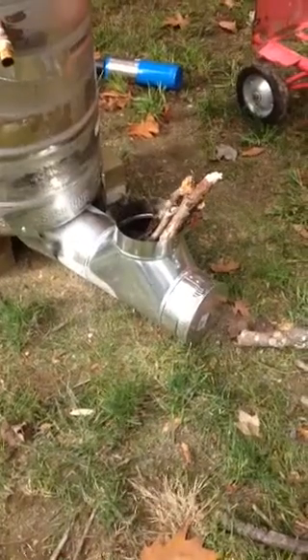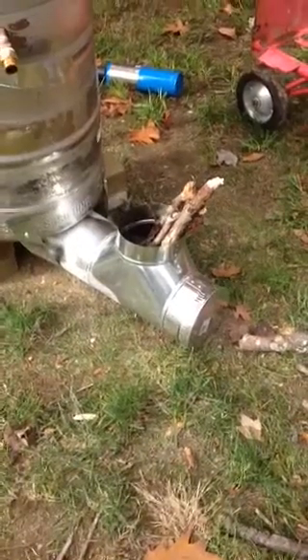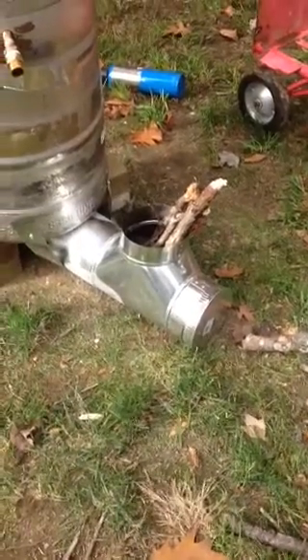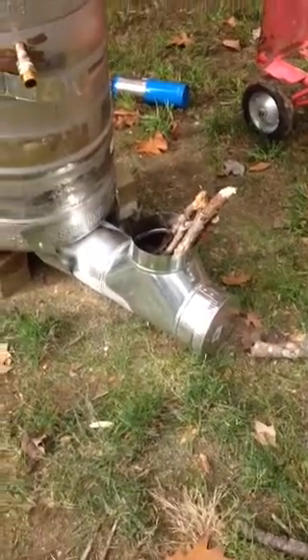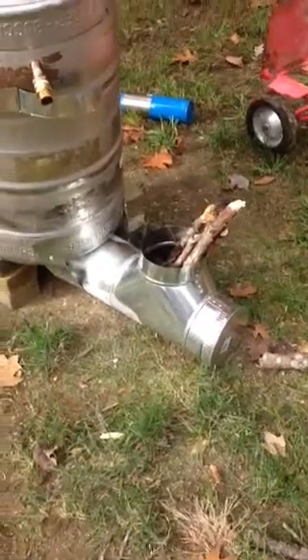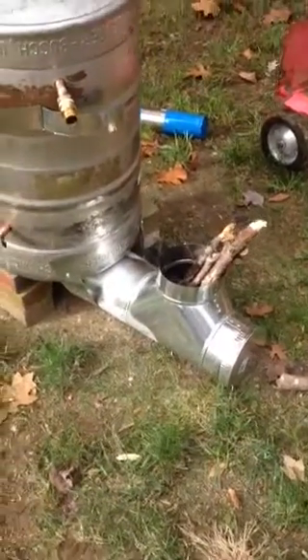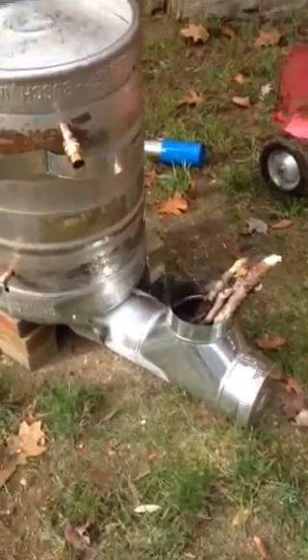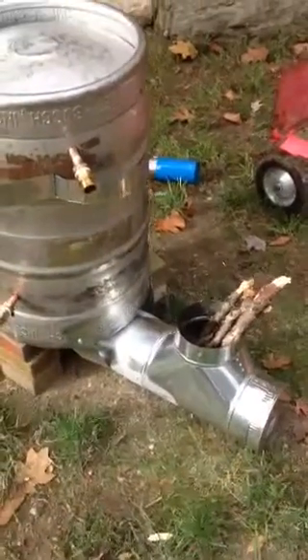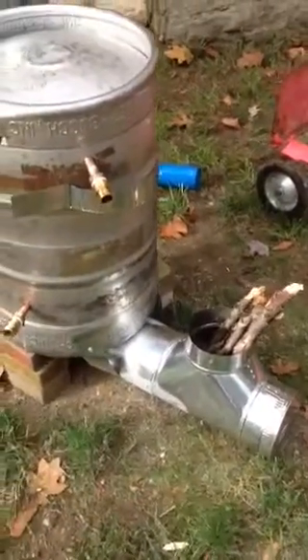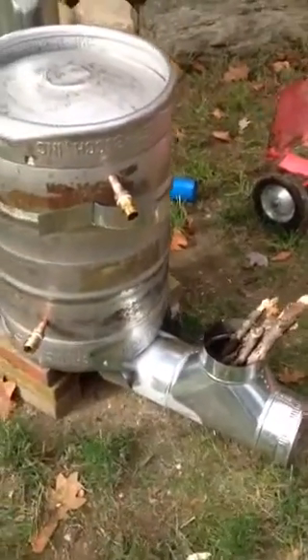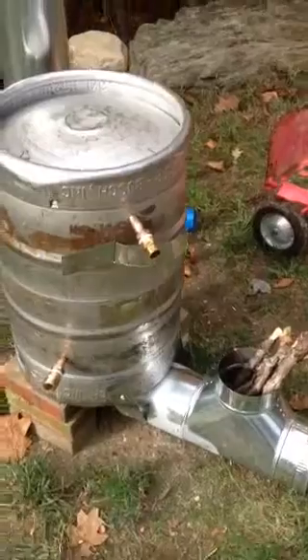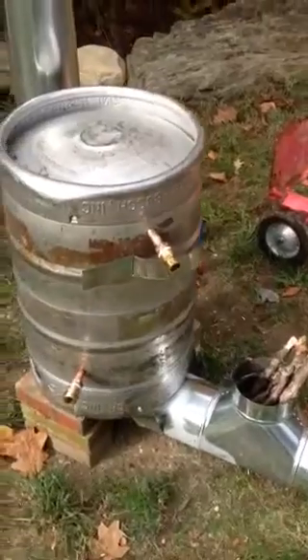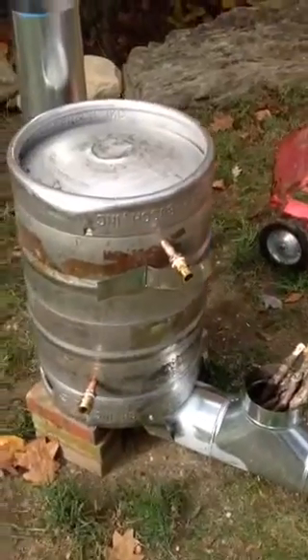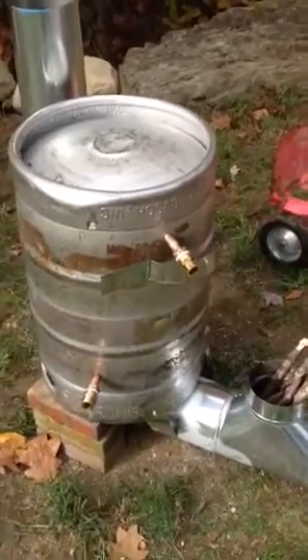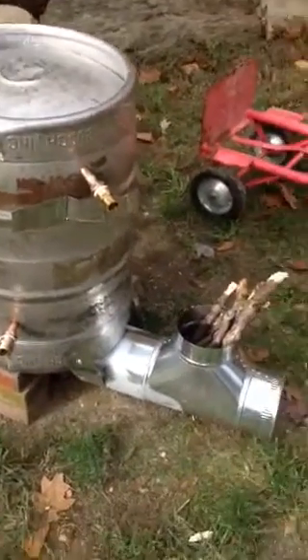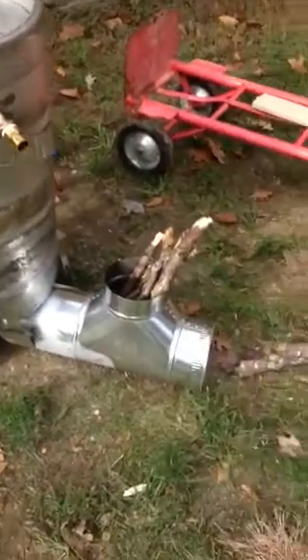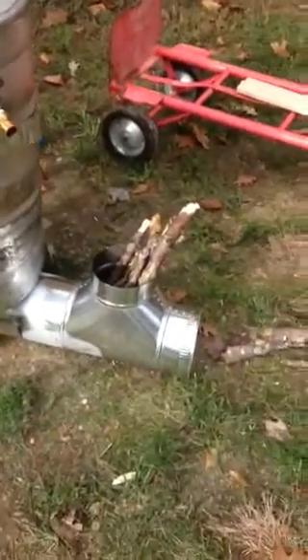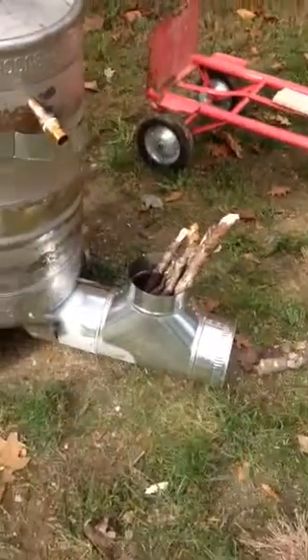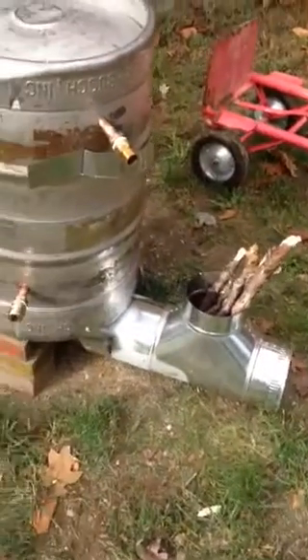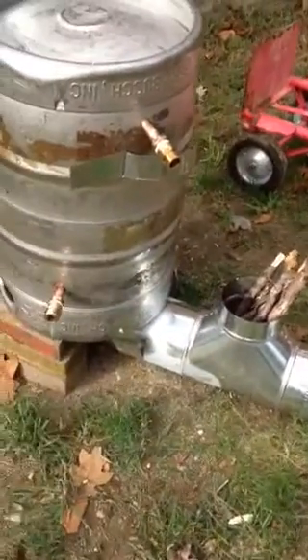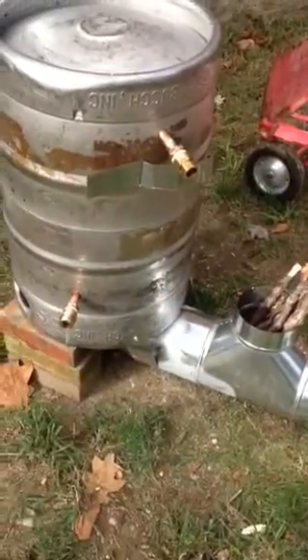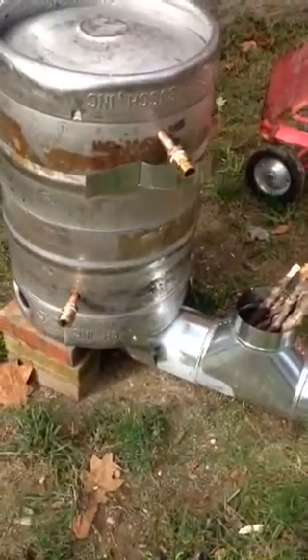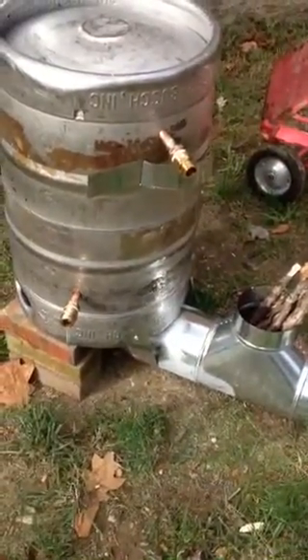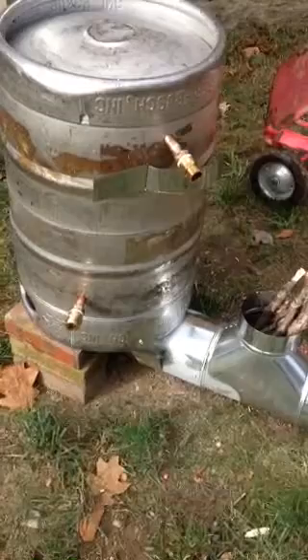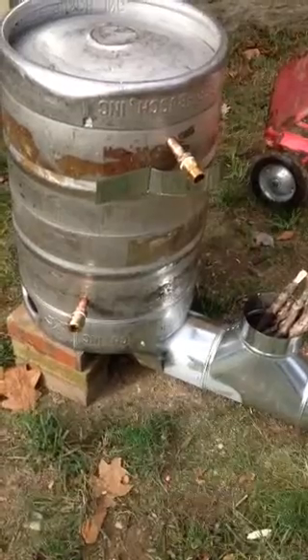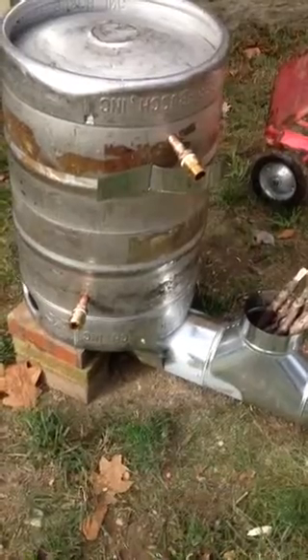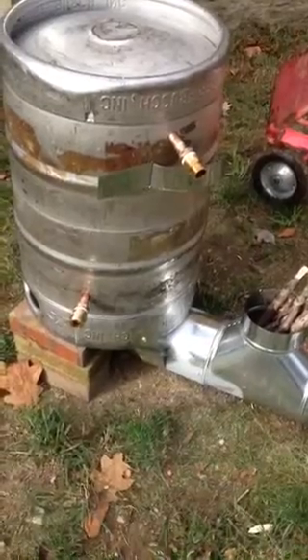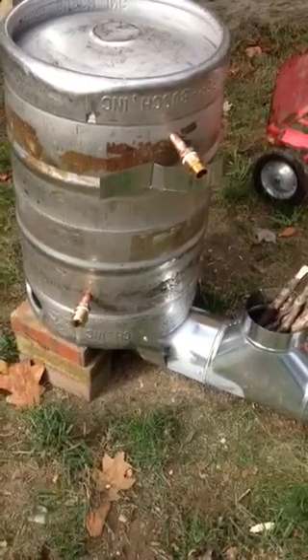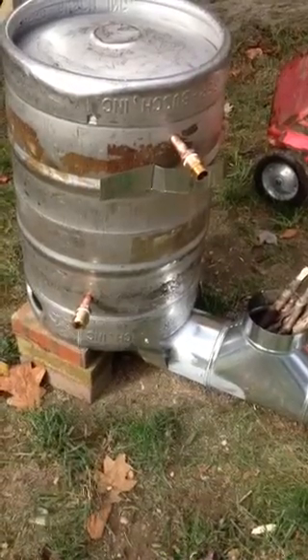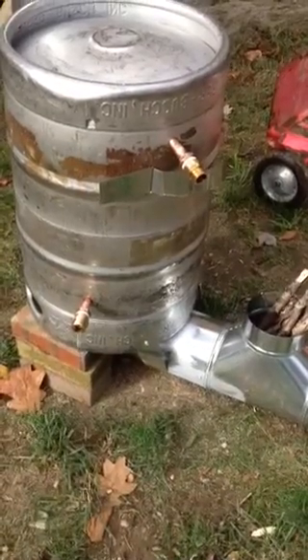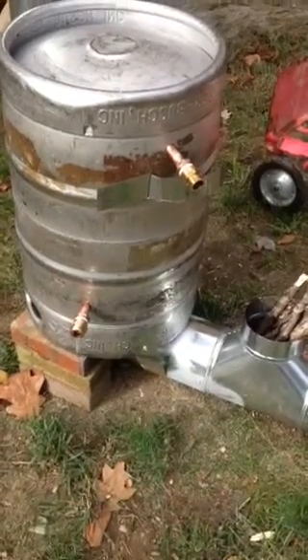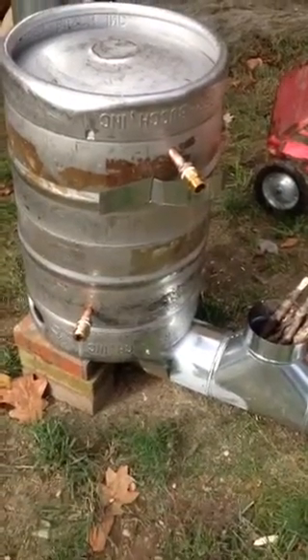Alright Dana, here's my rocket stove made out of a Budweiser tank. You've got the pipe going in the bottom underneath. I cut a big hole where the spigot, the tap goes in usually, so the keg is upside down.